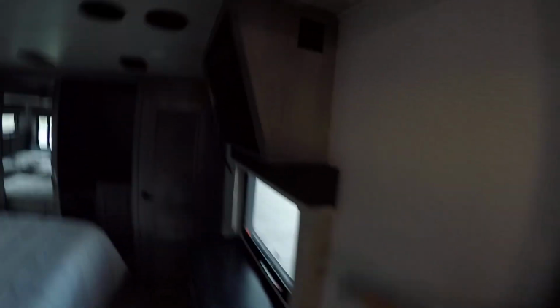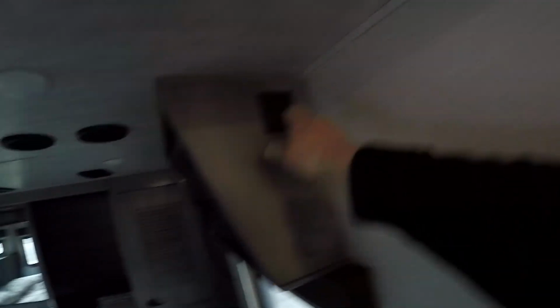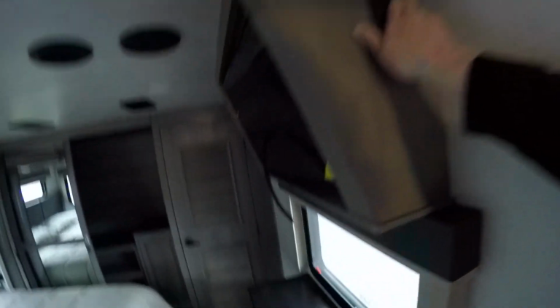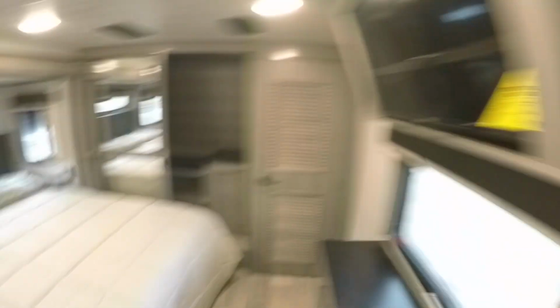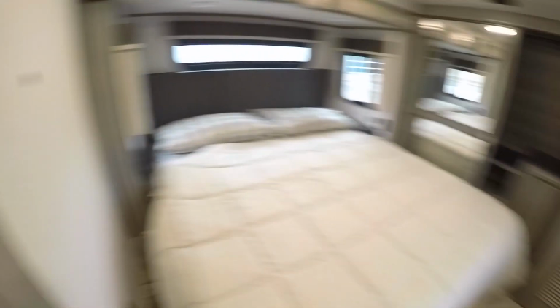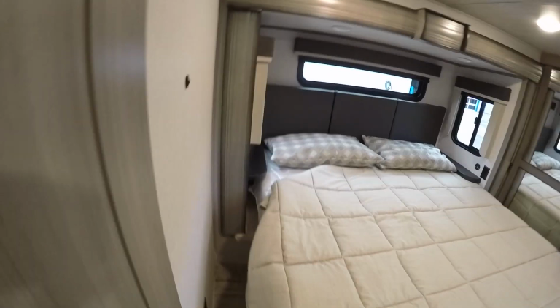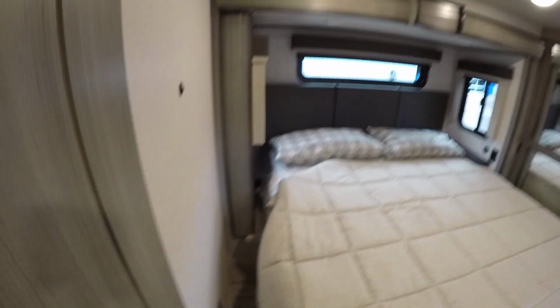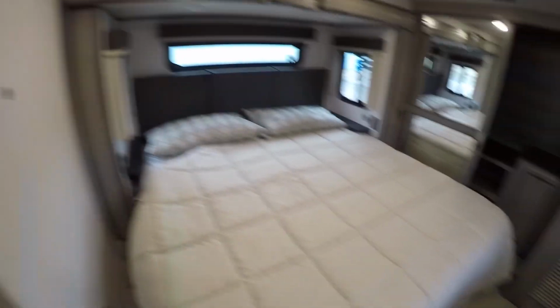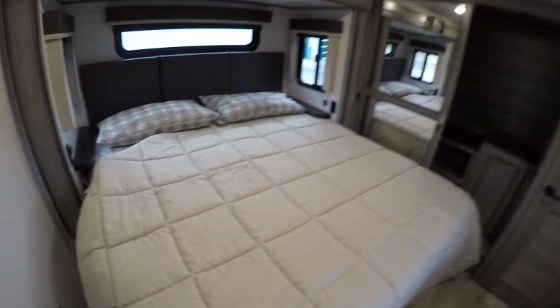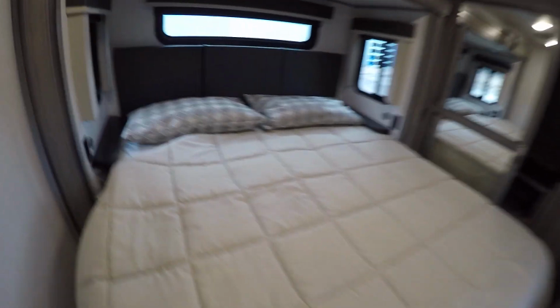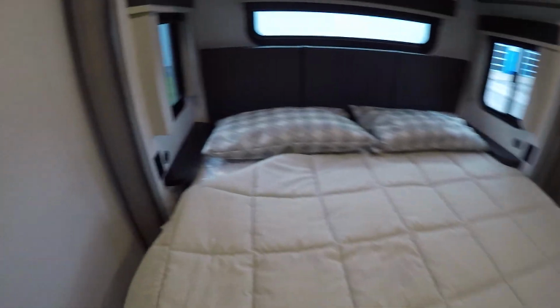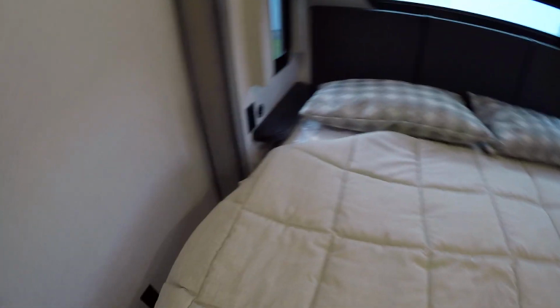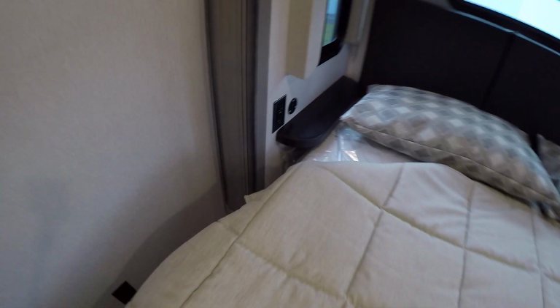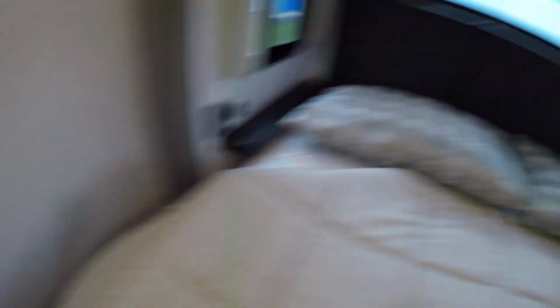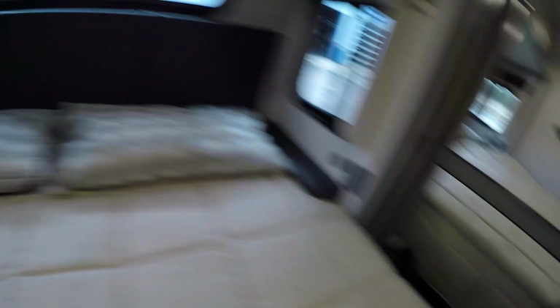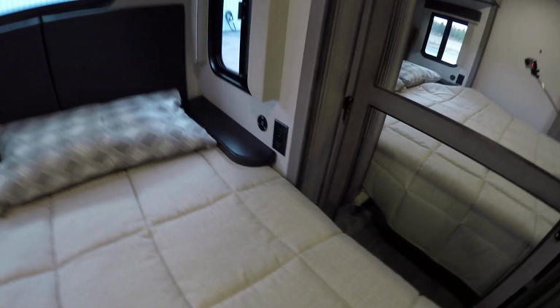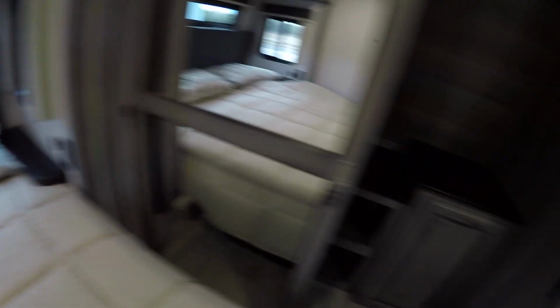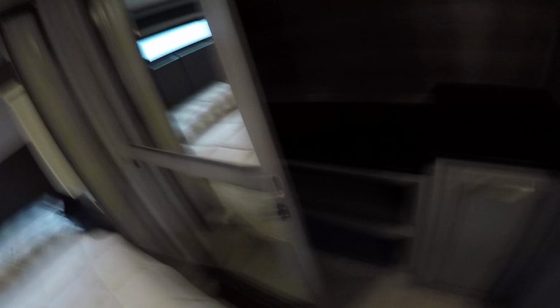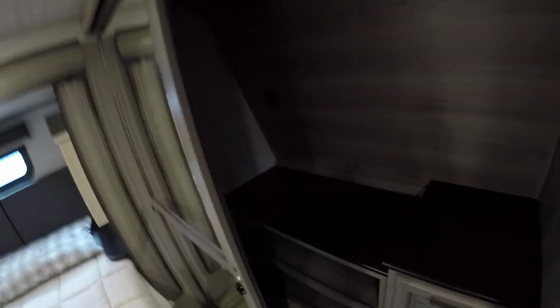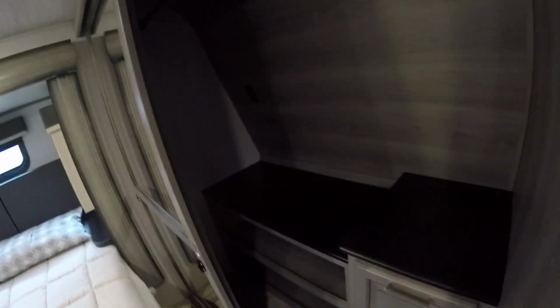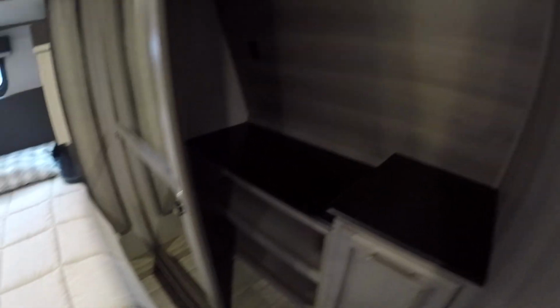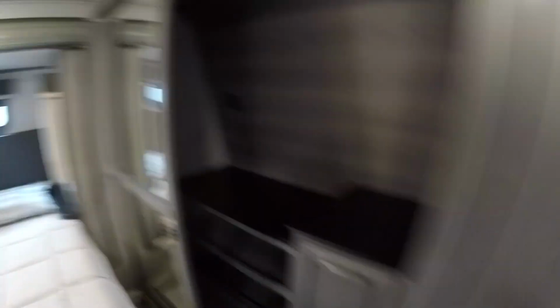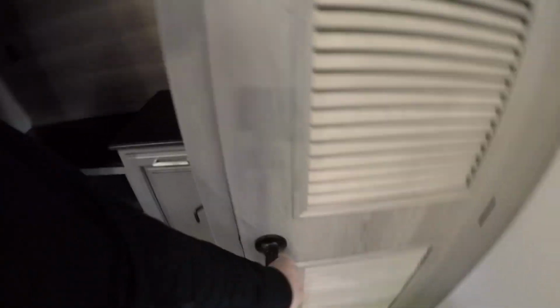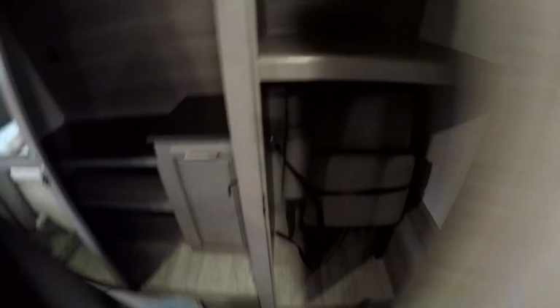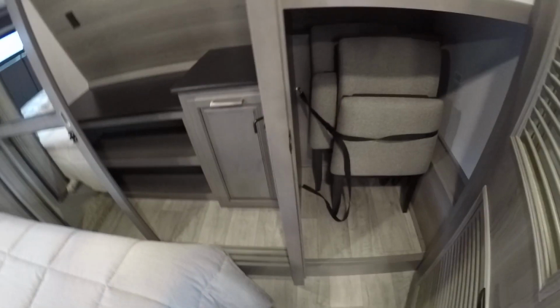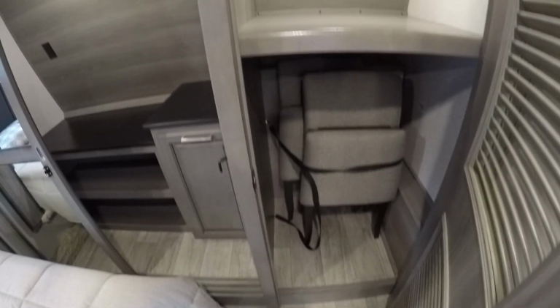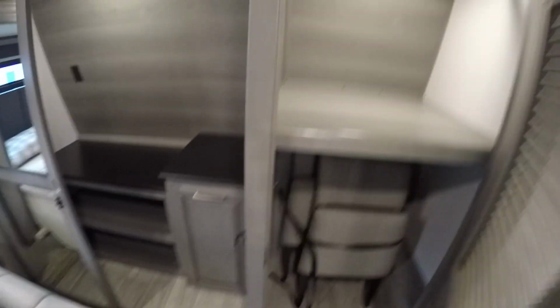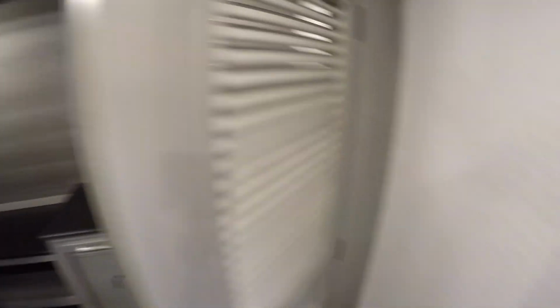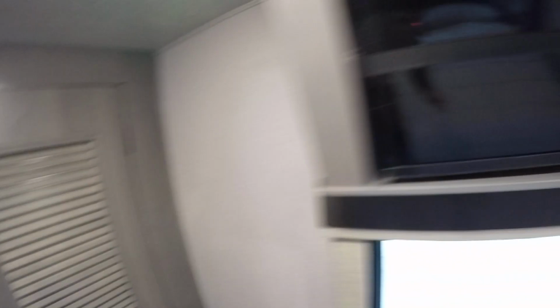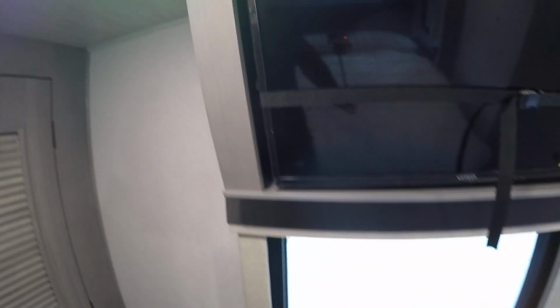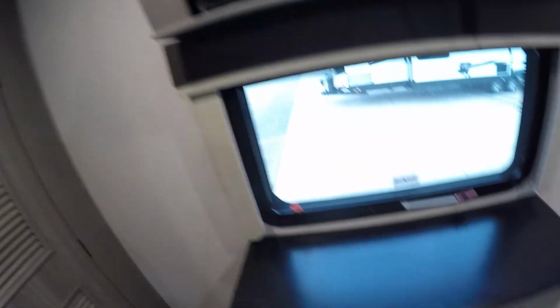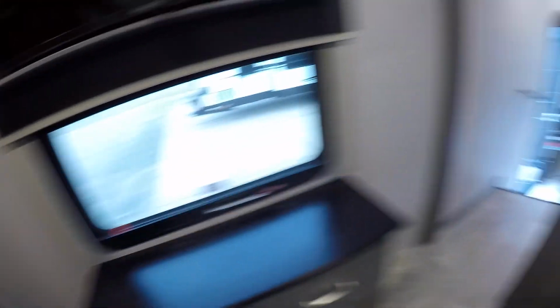Coming into our front bedroom — there's the light and a nice big bed. One thing to note here is they have USB charging stations on both sides of the bed, which is nice. There's a huge closet, a second closet with your extra chairs, and cabinet counters.